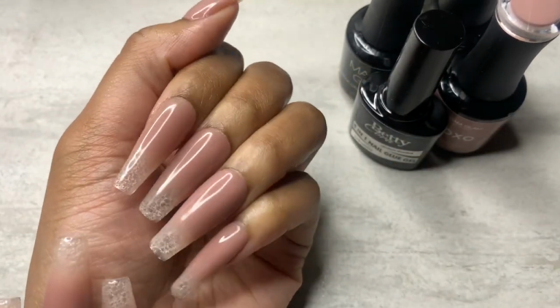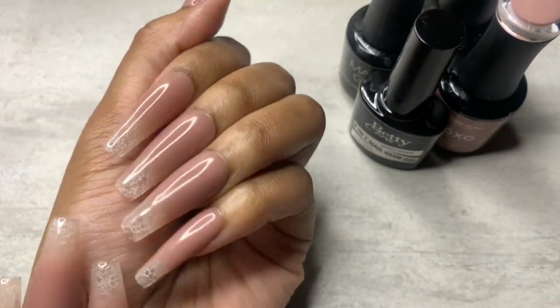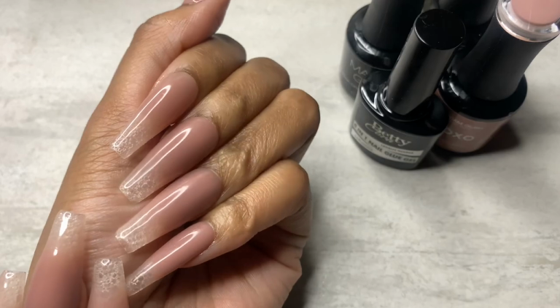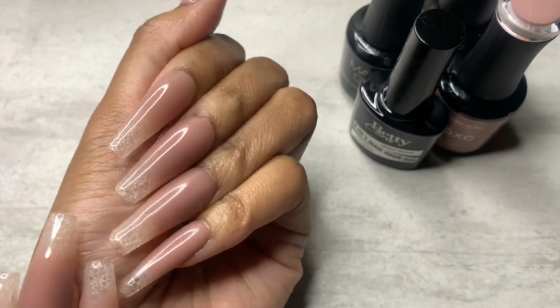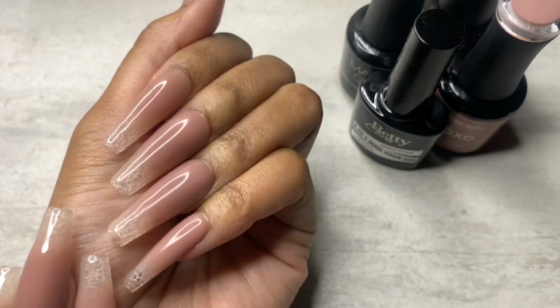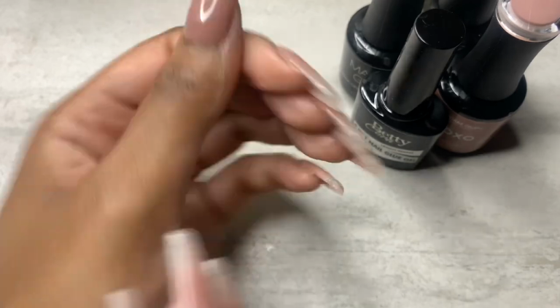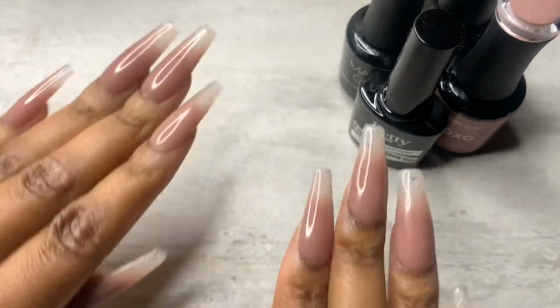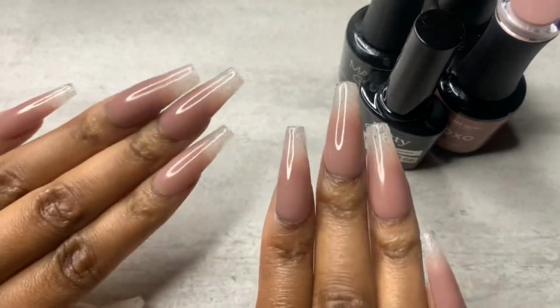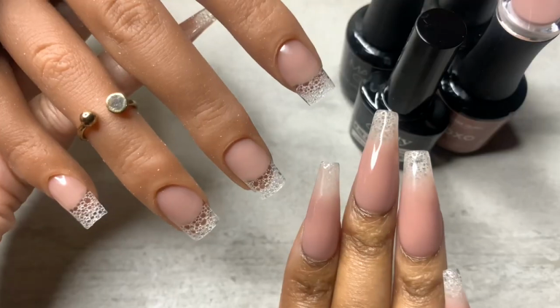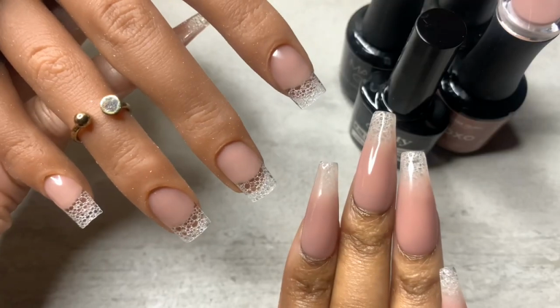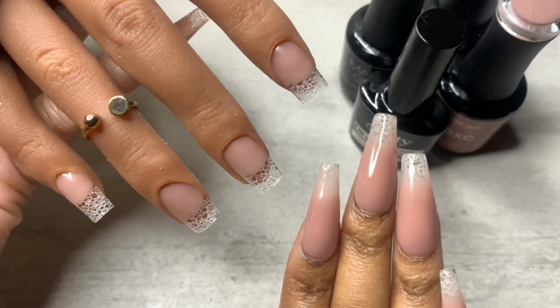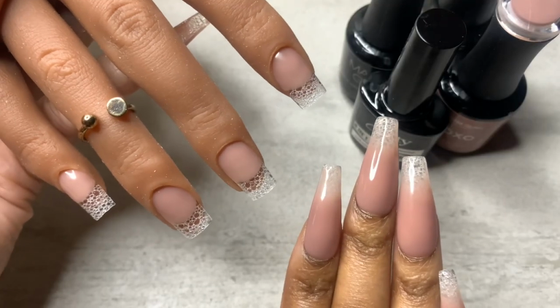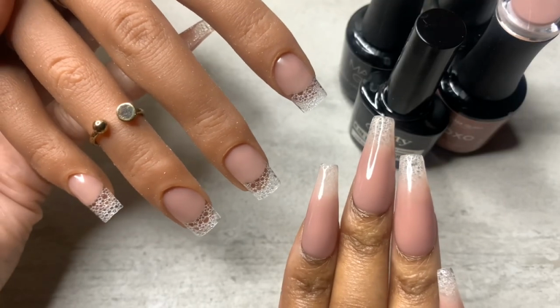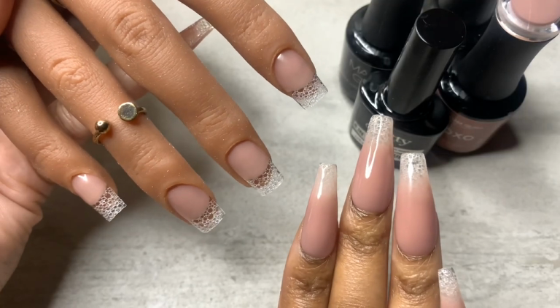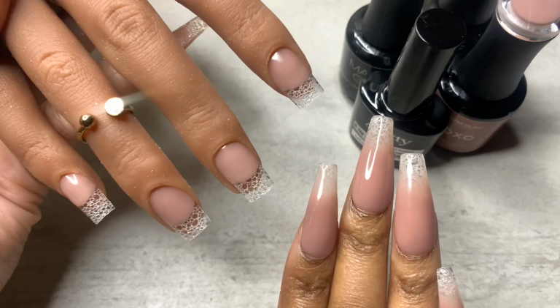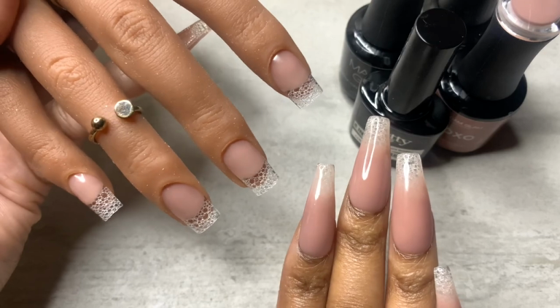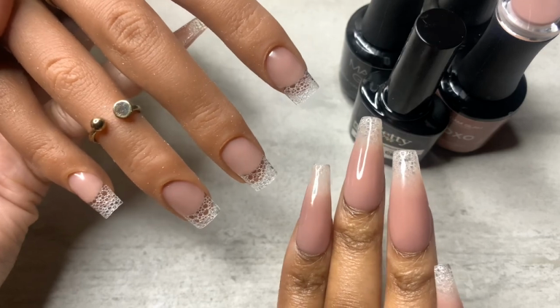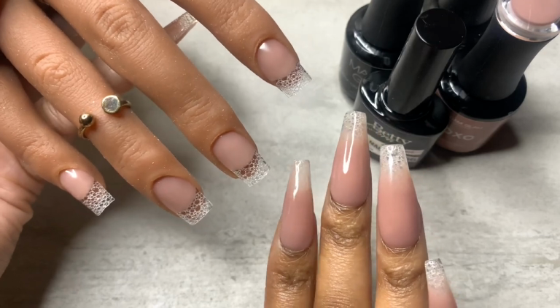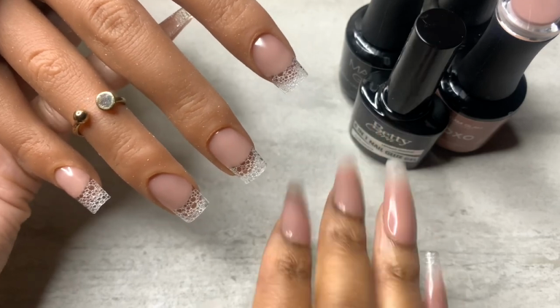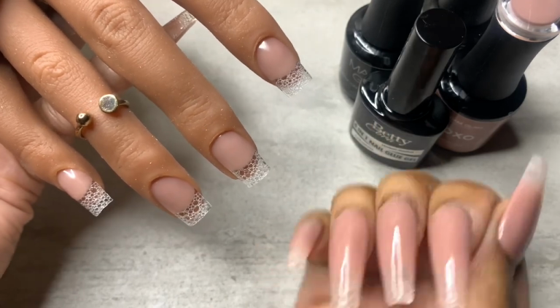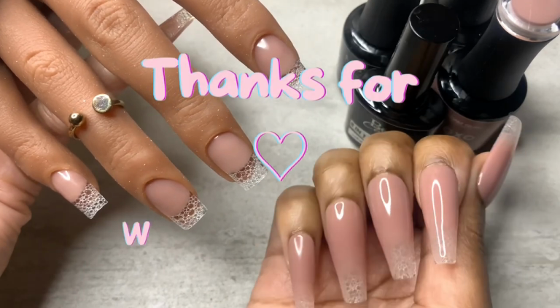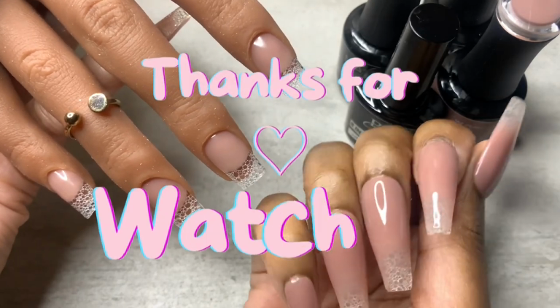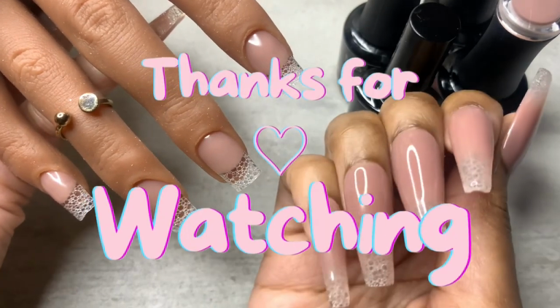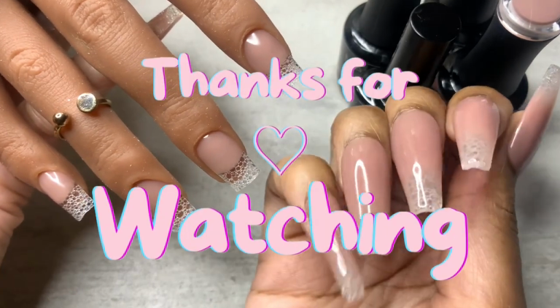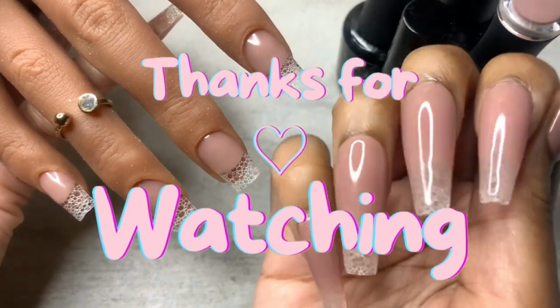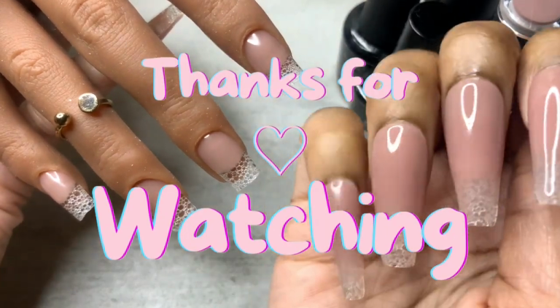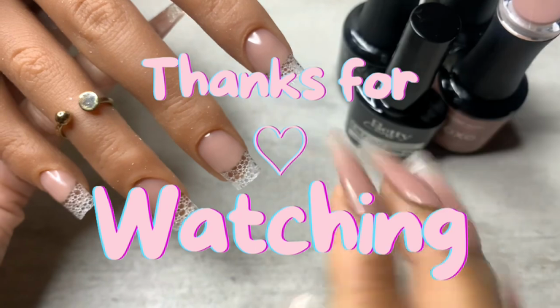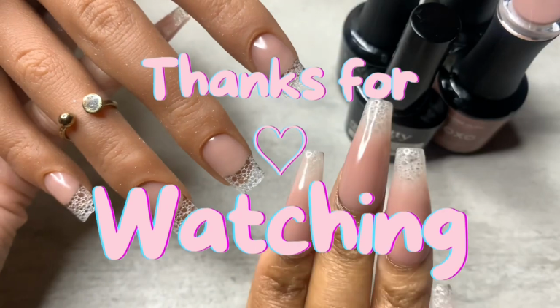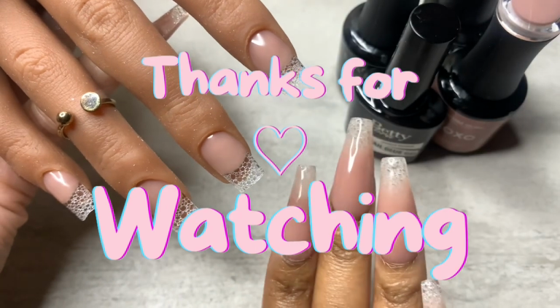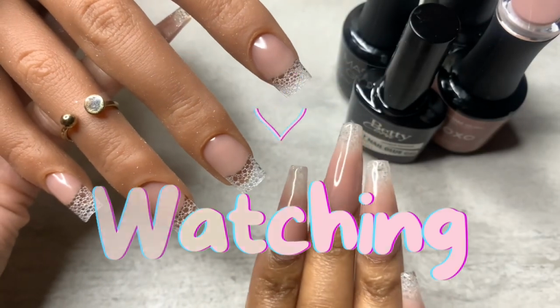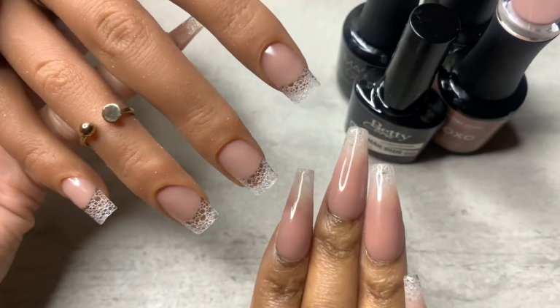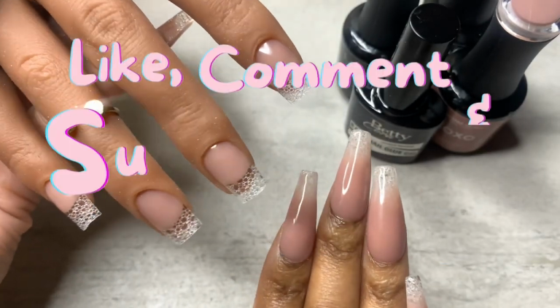That's it for today's video, you guys. I hope you enjoyed it — if you did, please give me a thumbs up and don't forget to subscribe.